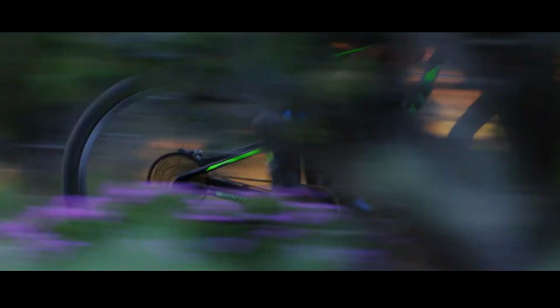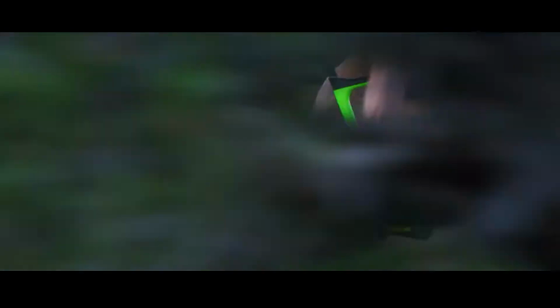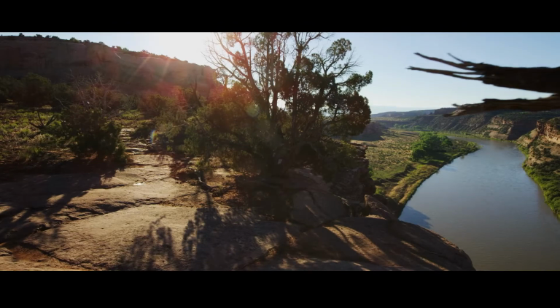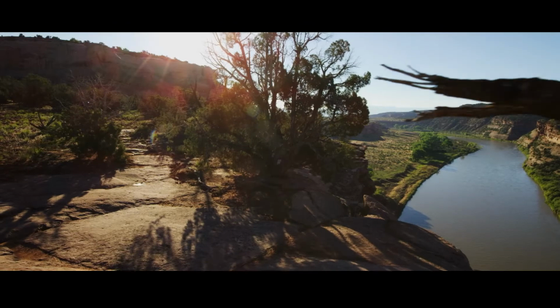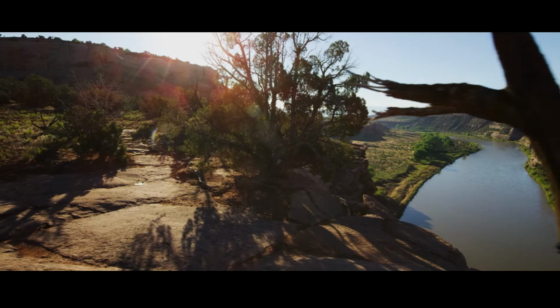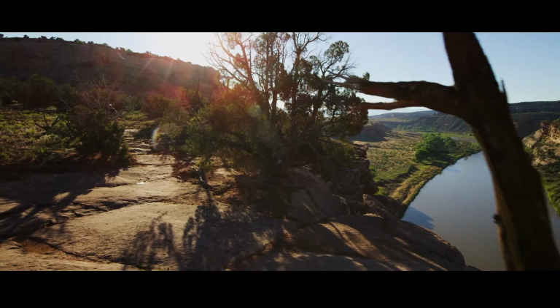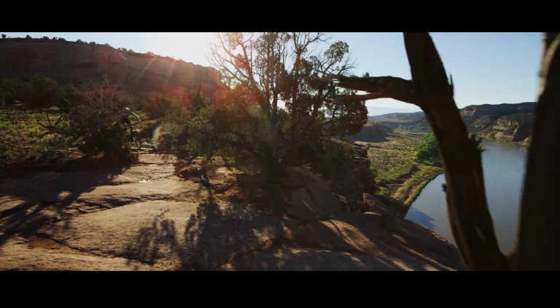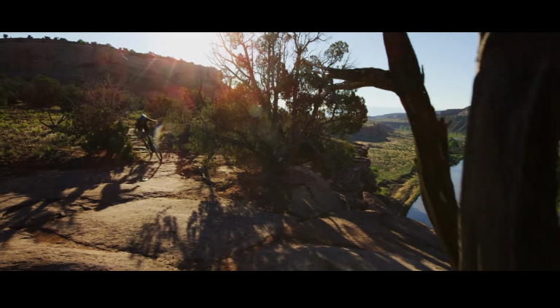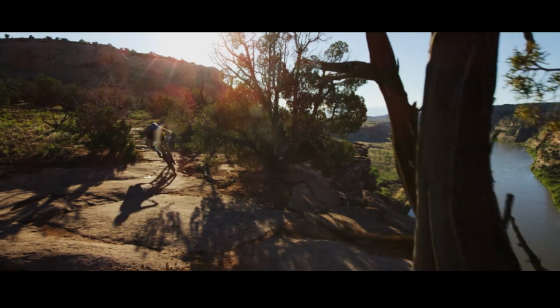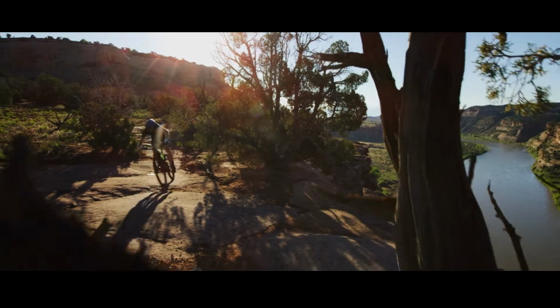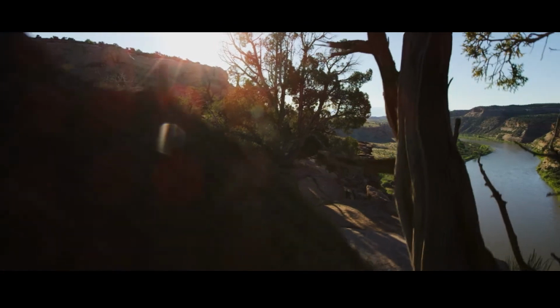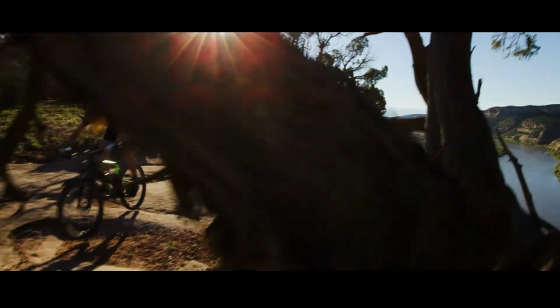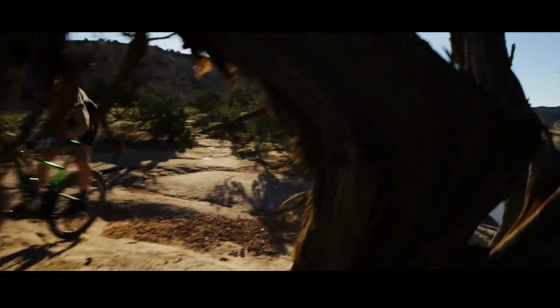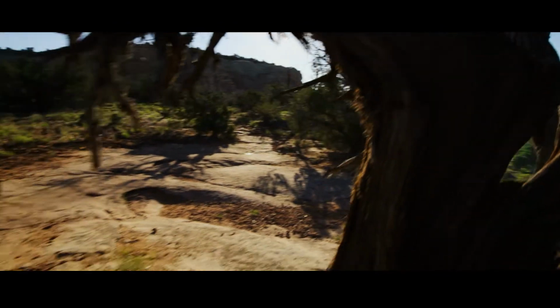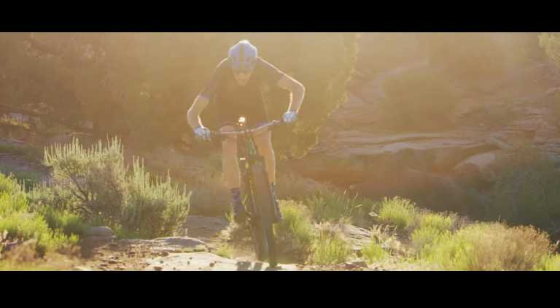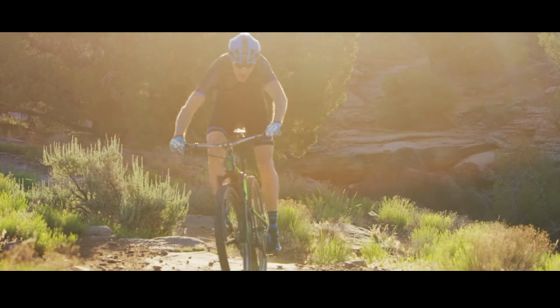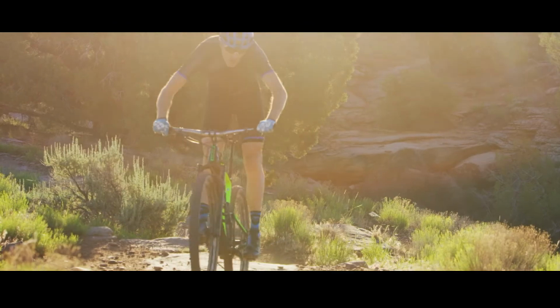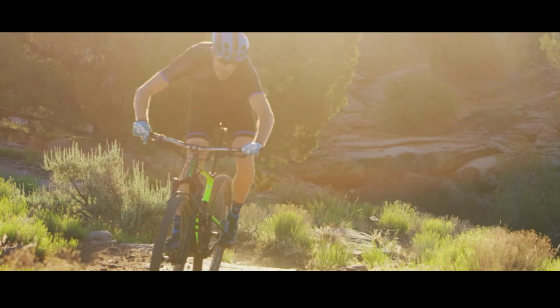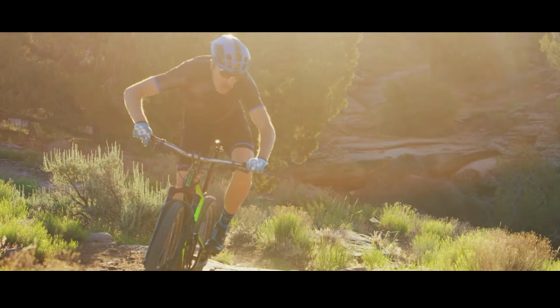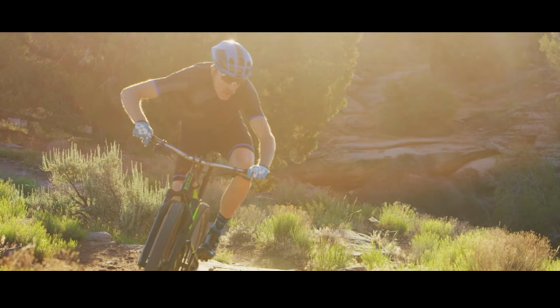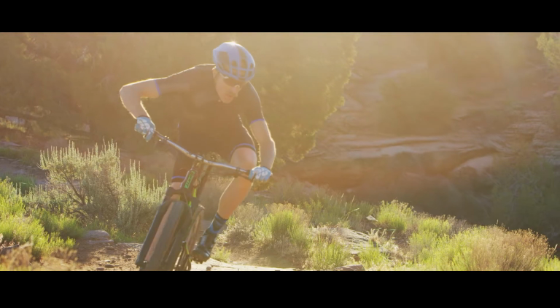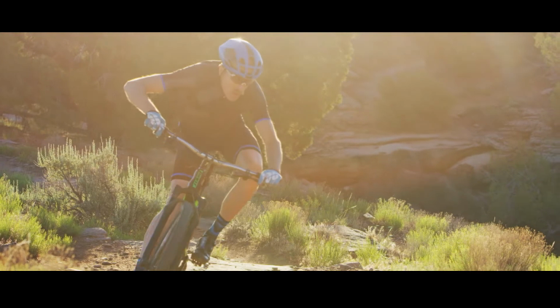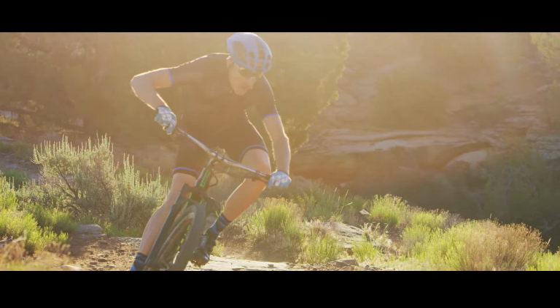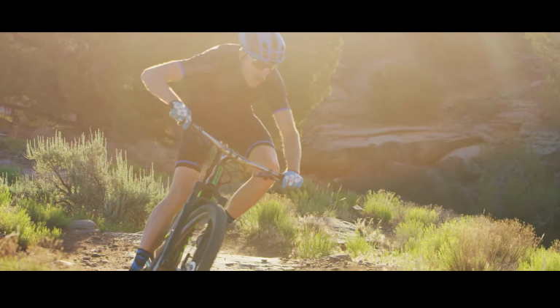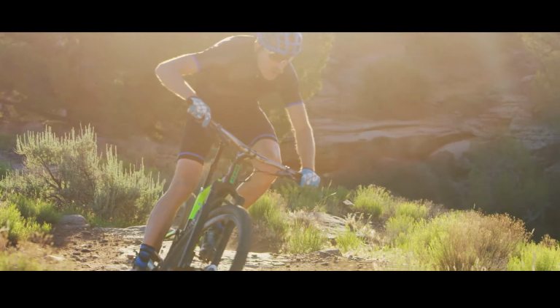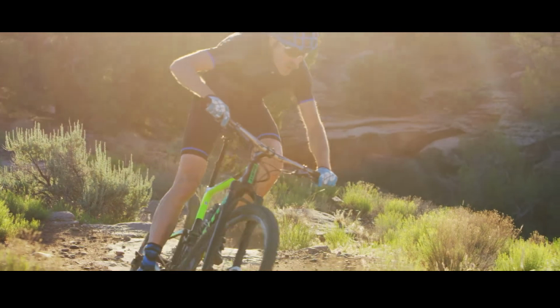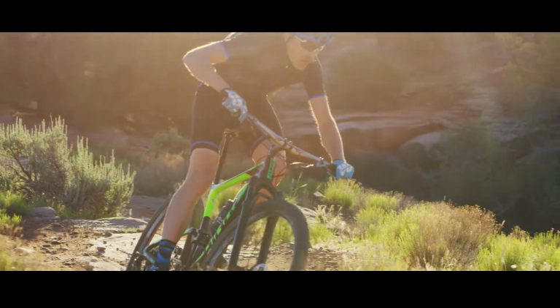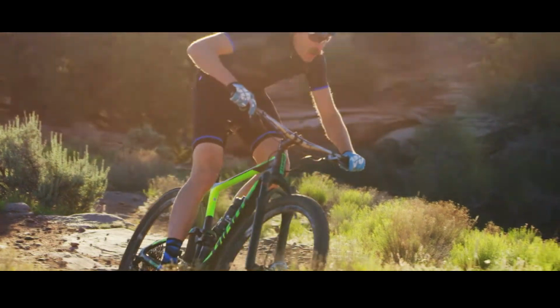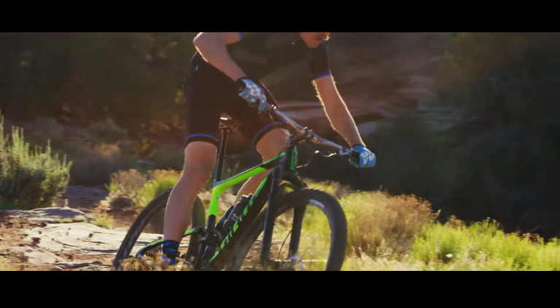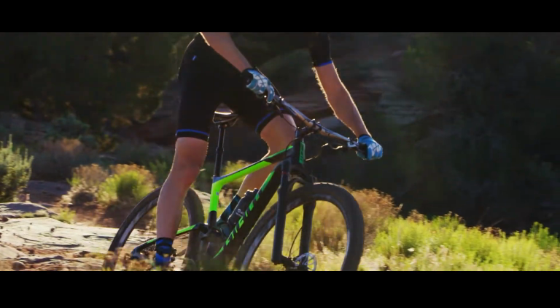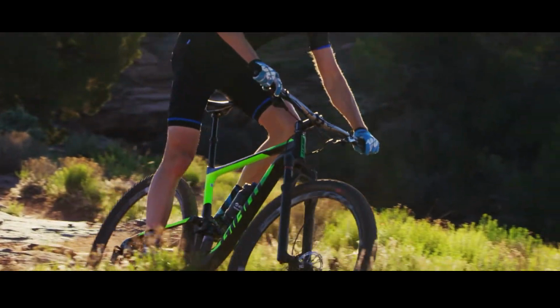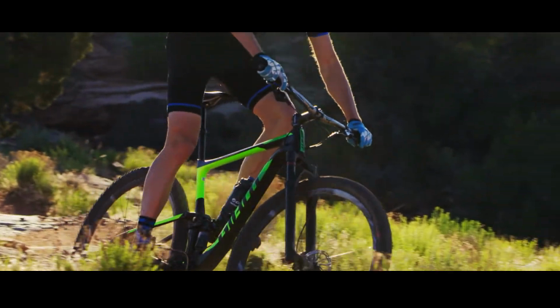Giant has been 12 years learning how to make a better Anthem. This new bike is the culmination of many, many years and many iterations of that bike. And it's a big step up.